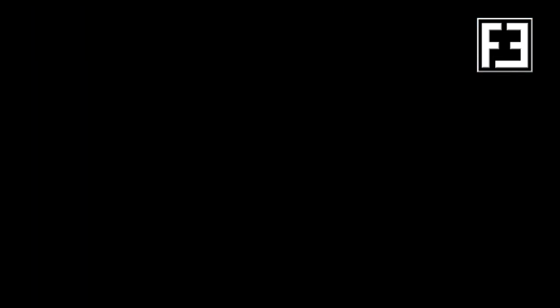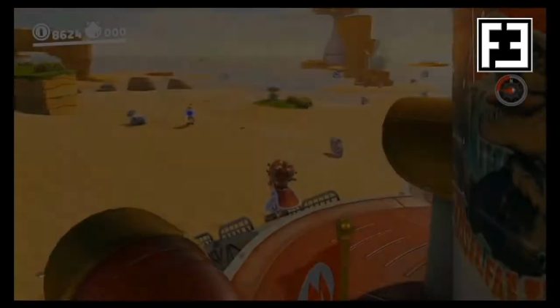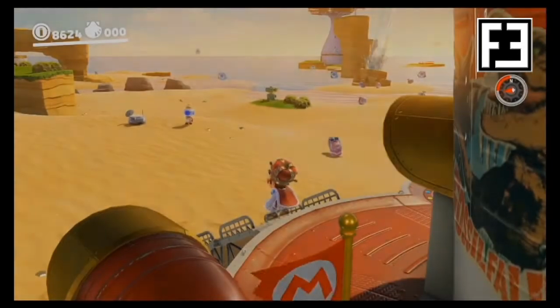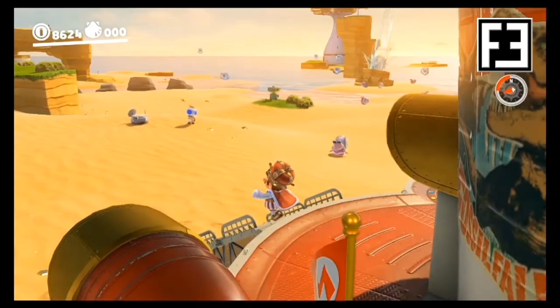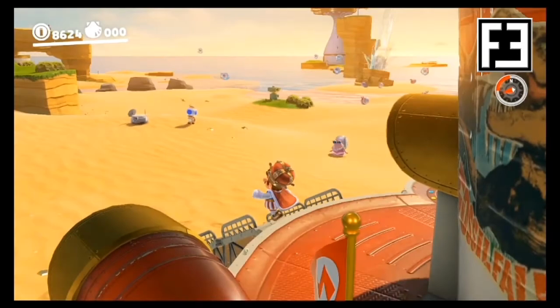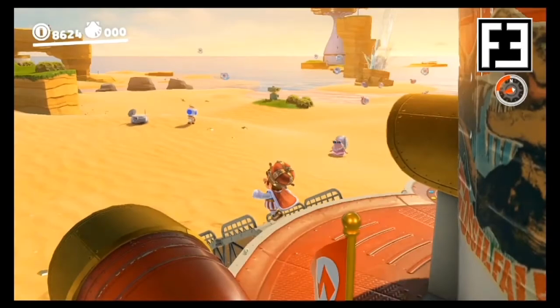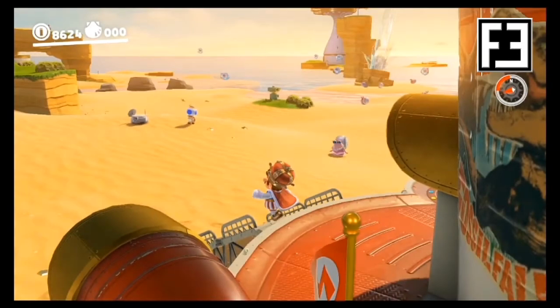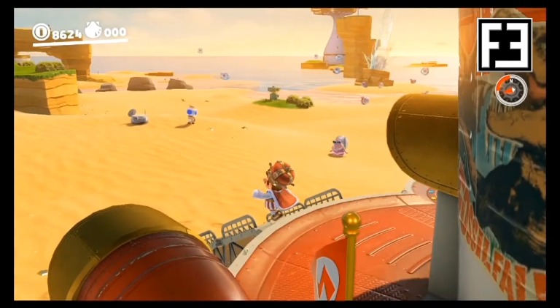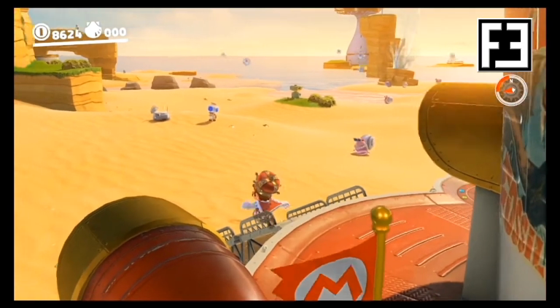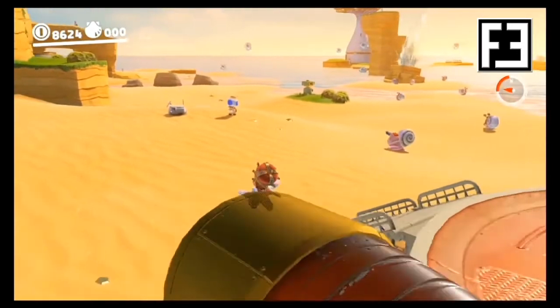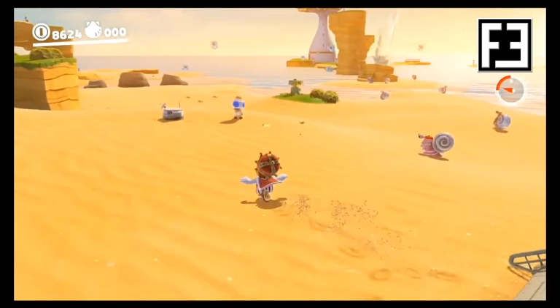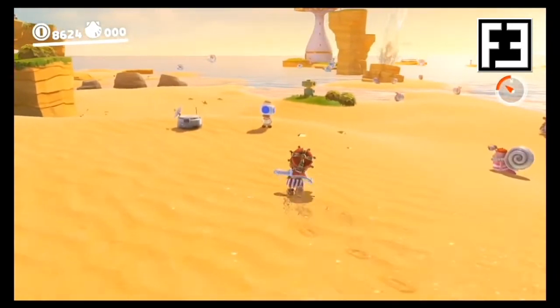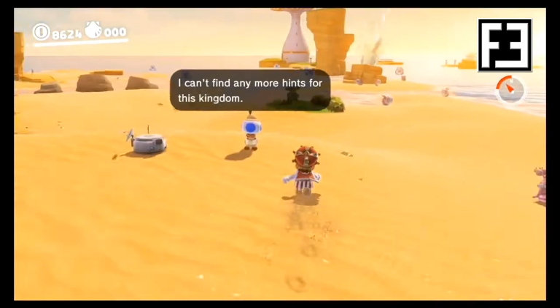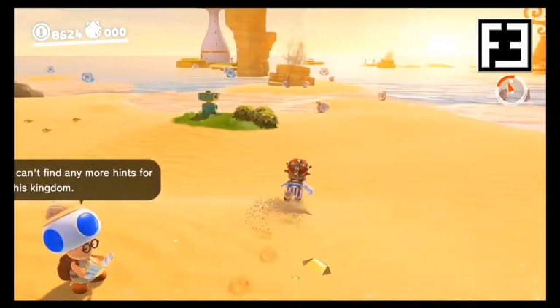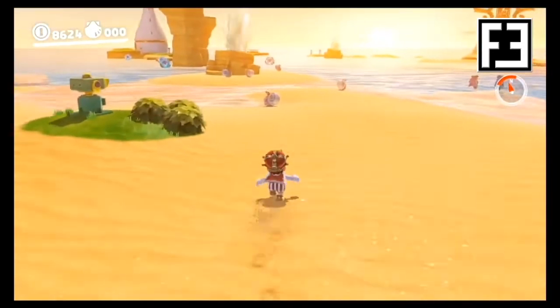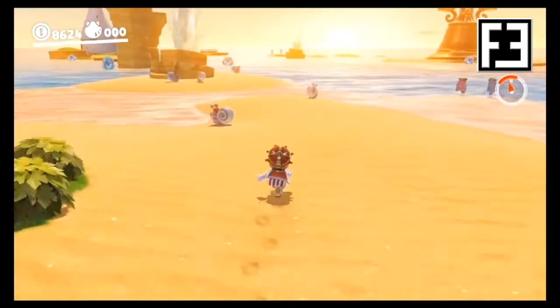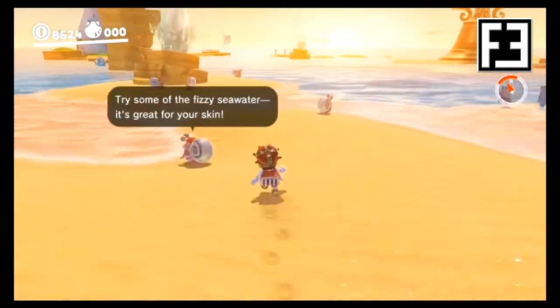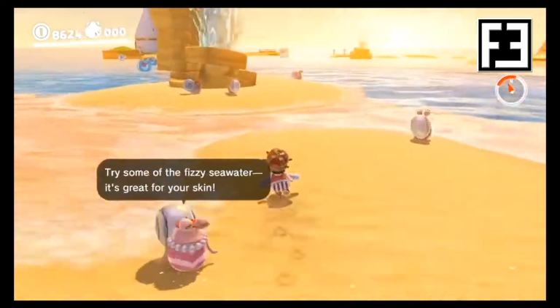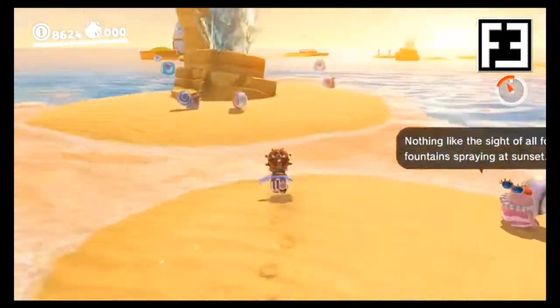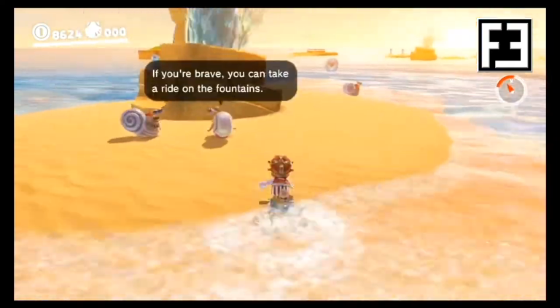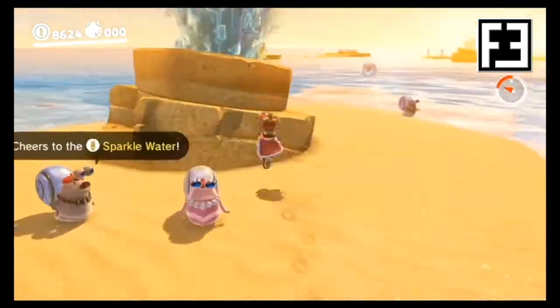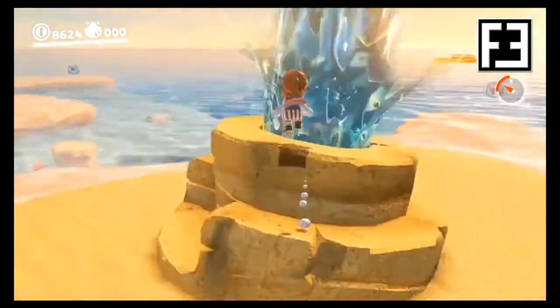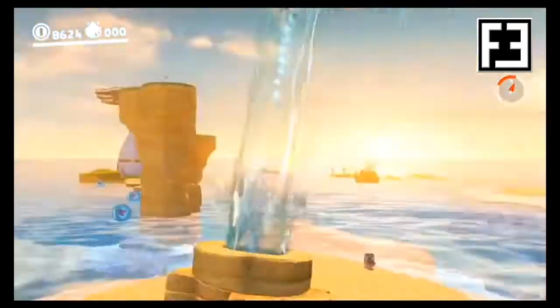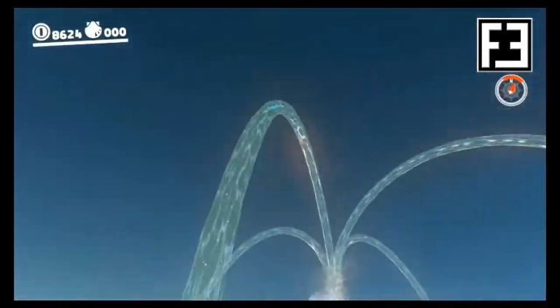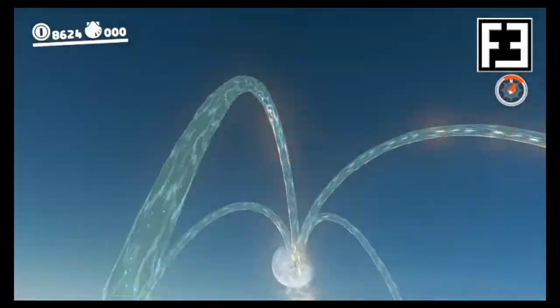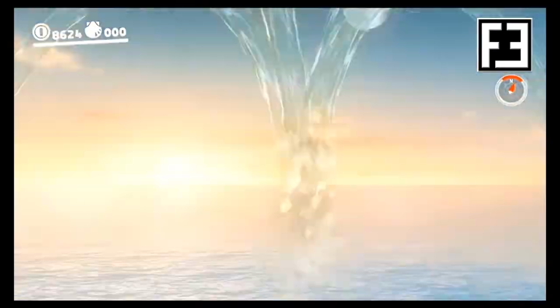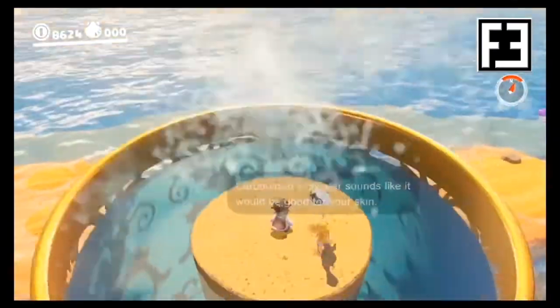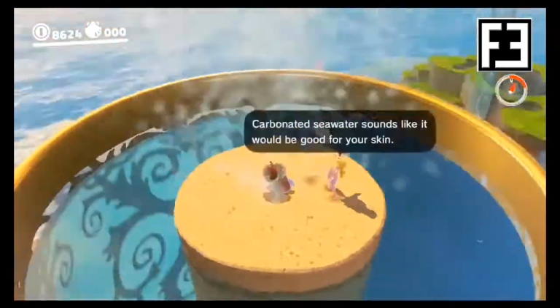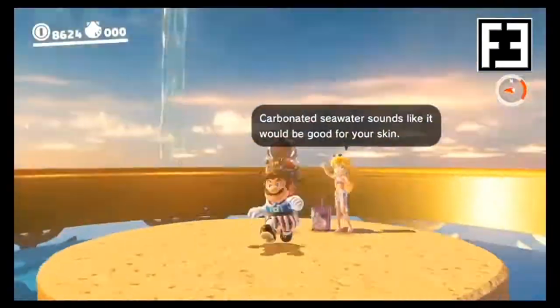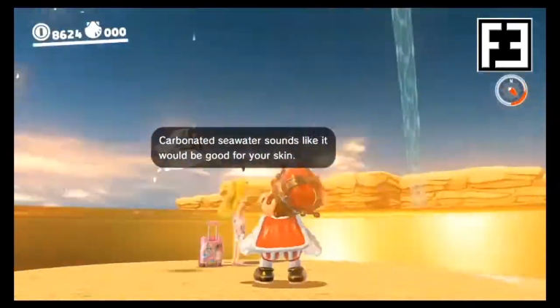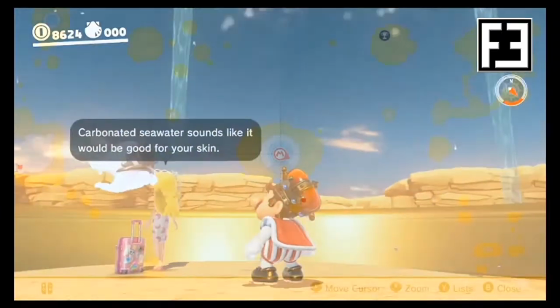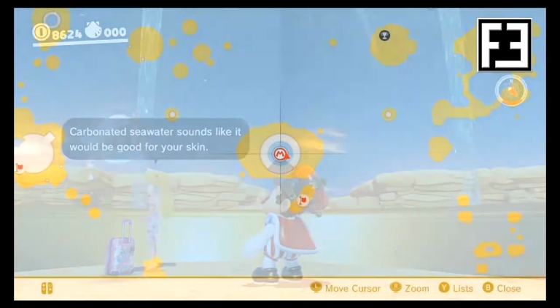In the Seaside Kingdom, we'll start from the Odyssey and make our way towards the beach, towards the closest water geyser. We'll then jump in, take a quick ride, and then we'll land on a platform where Peach will be waiting.